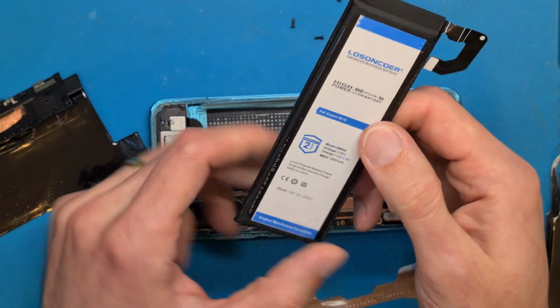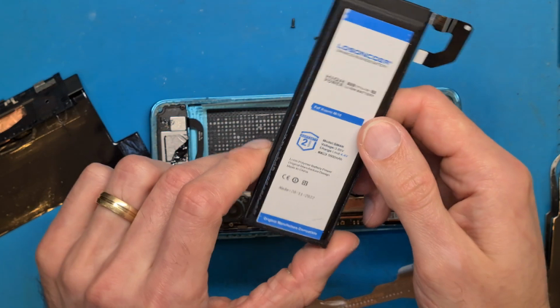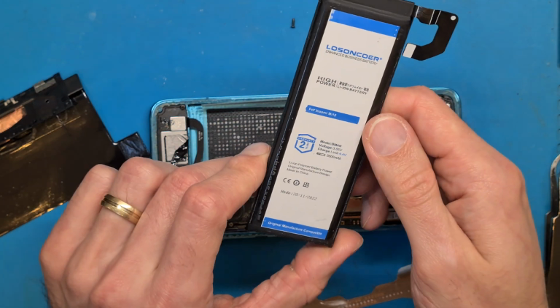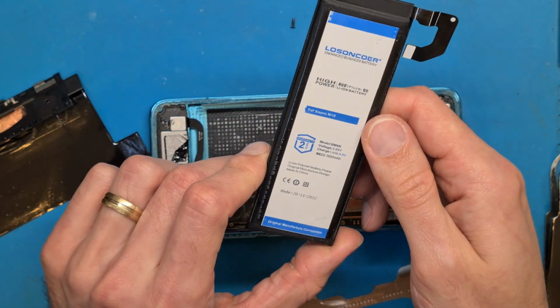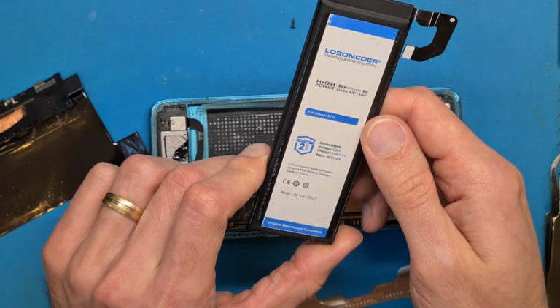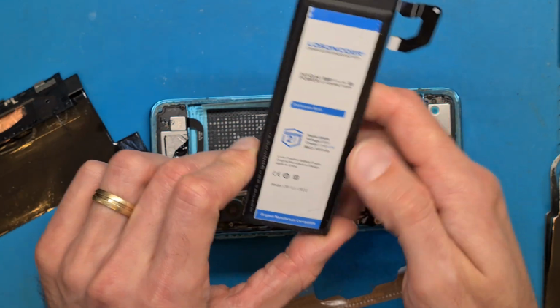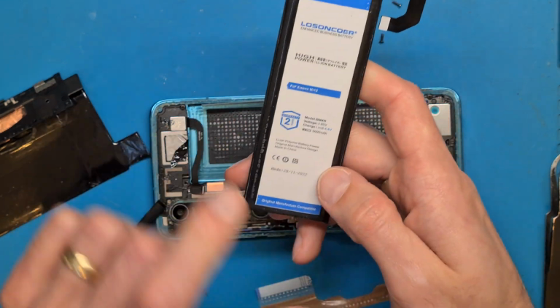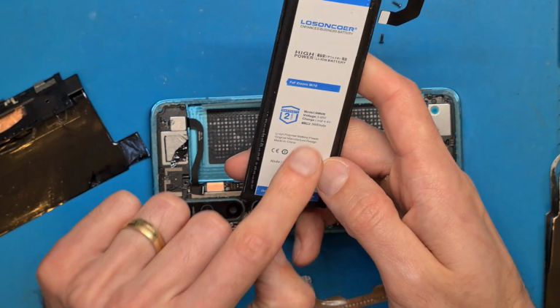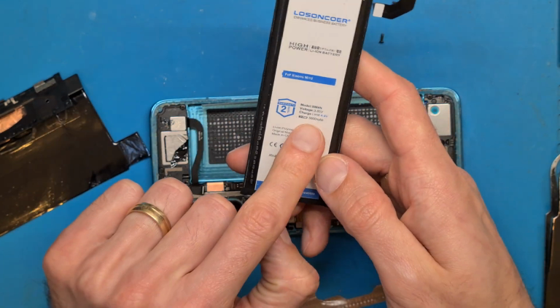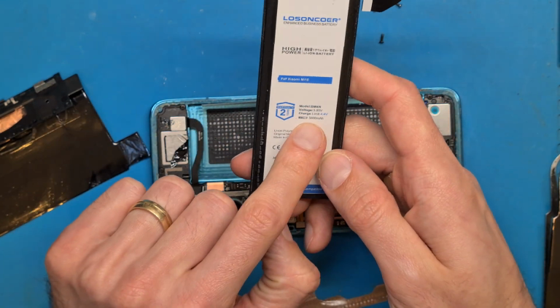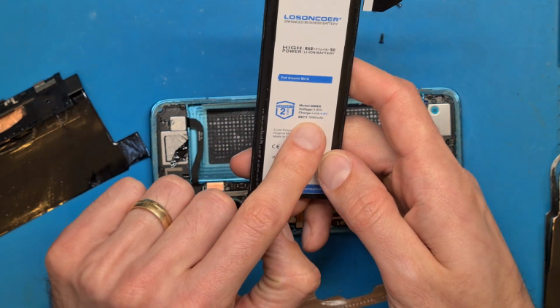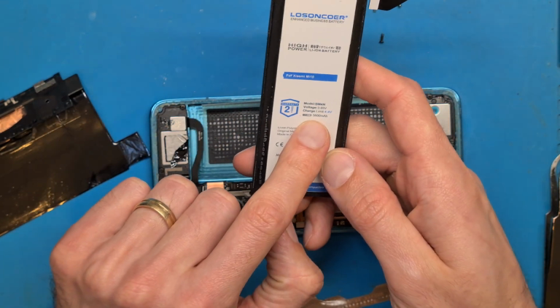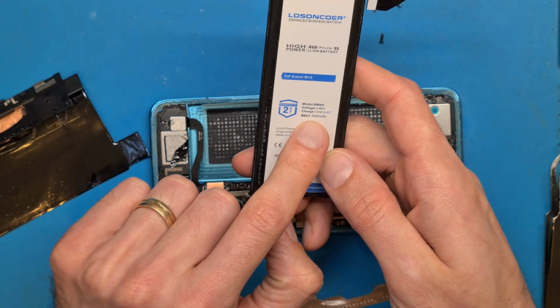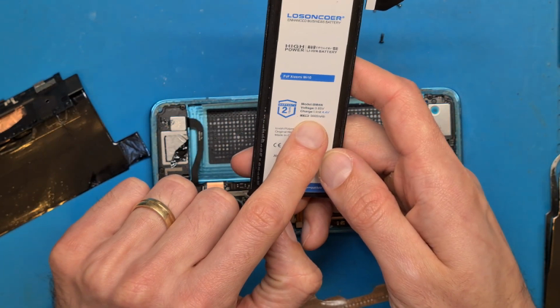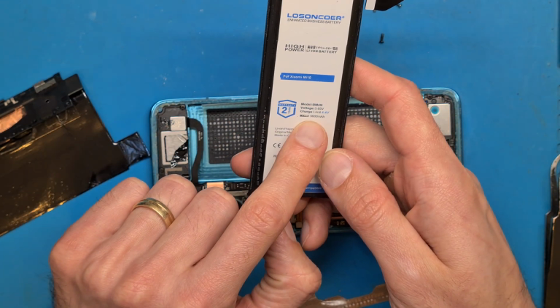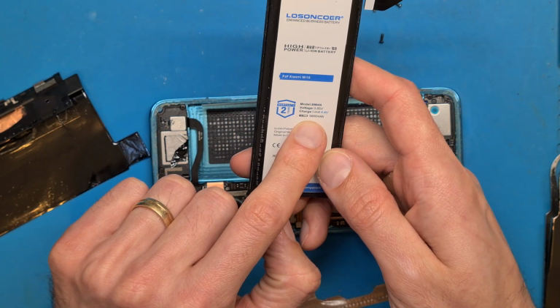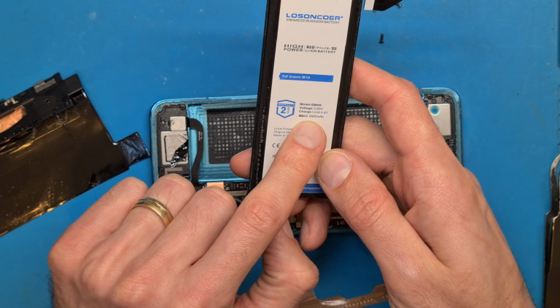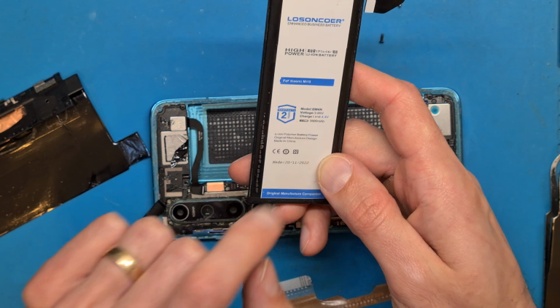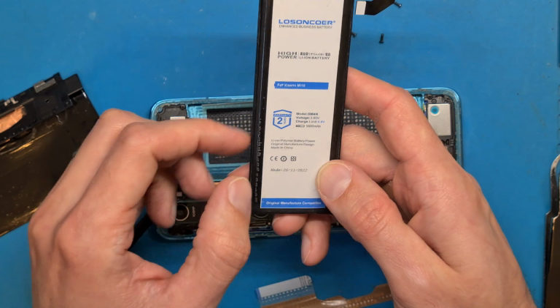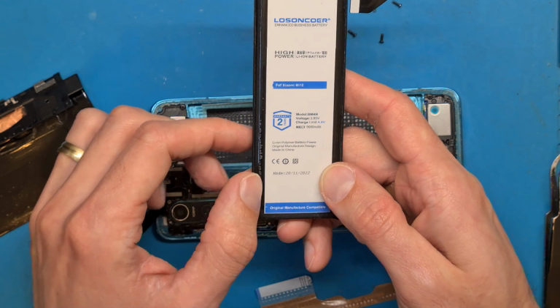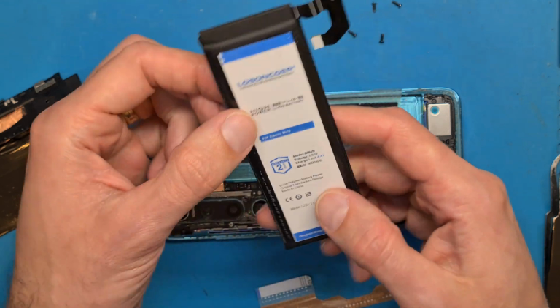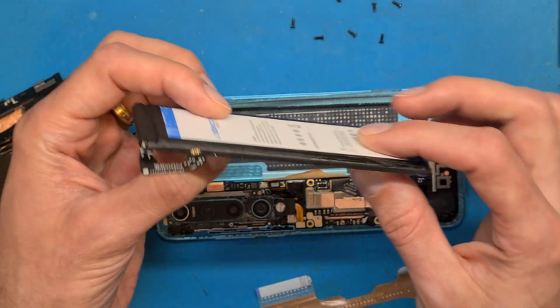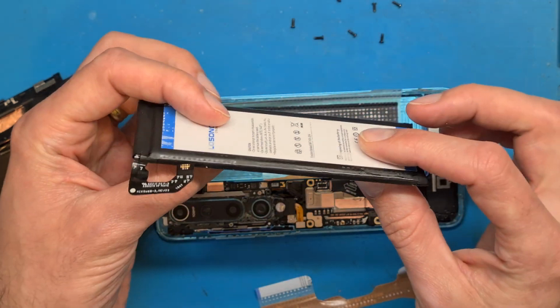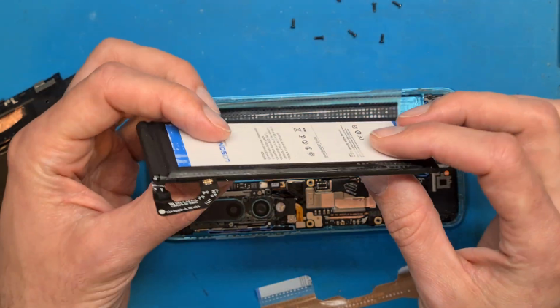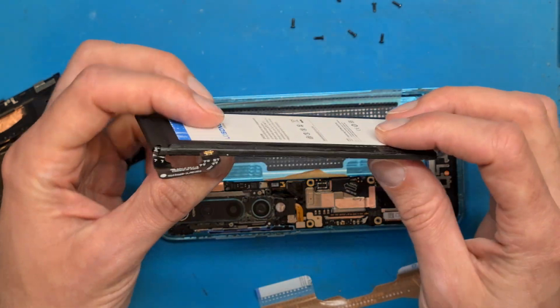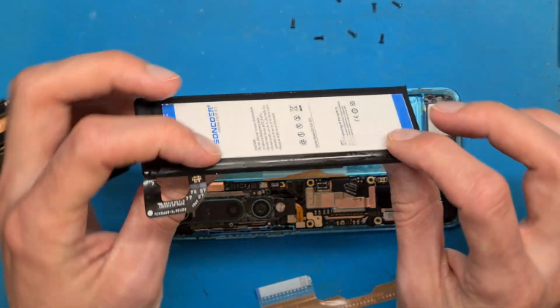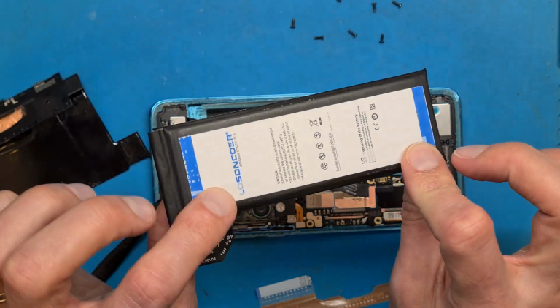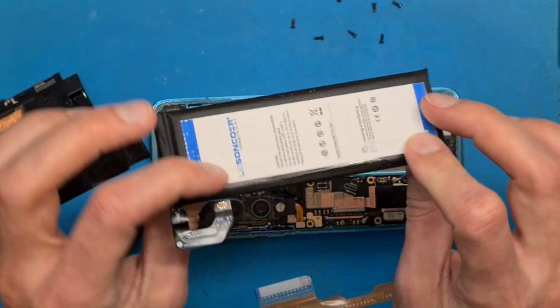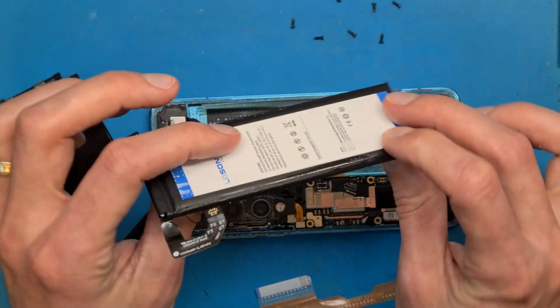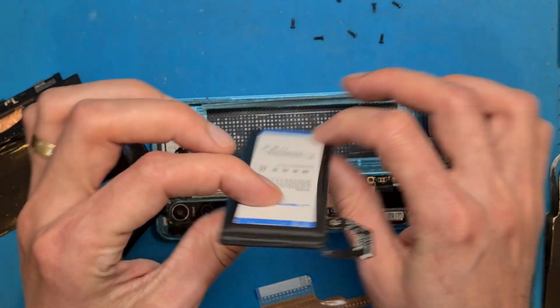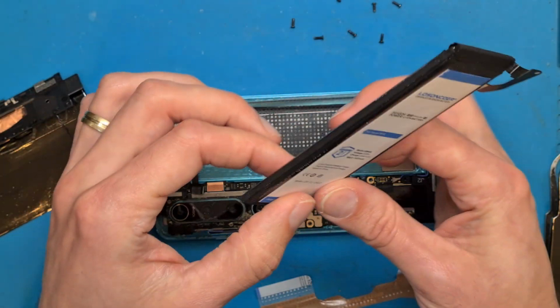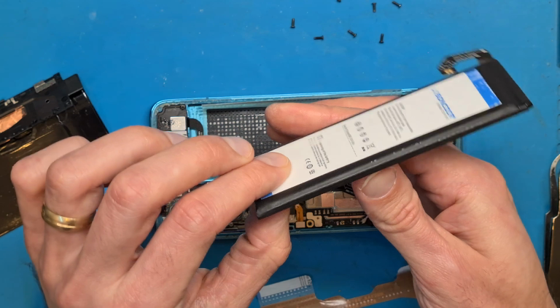It looks like this battery is an enhanced capacity, but it is swollen so it's not the same size.